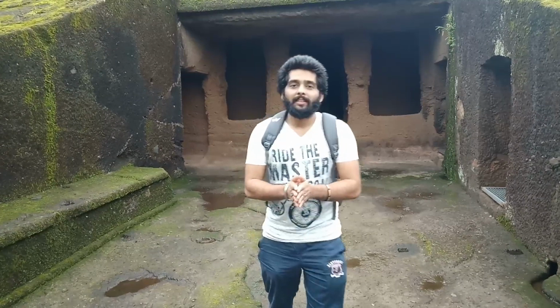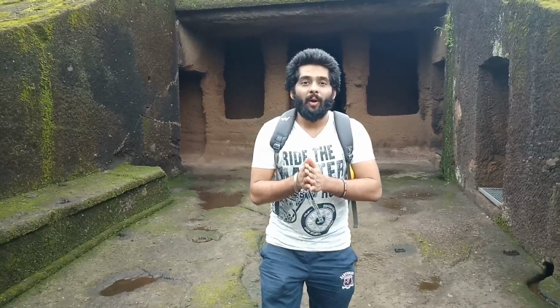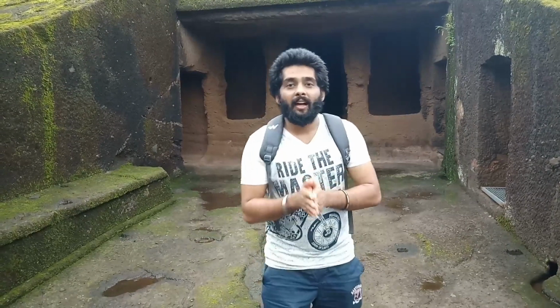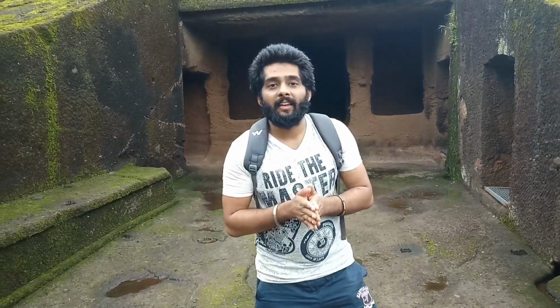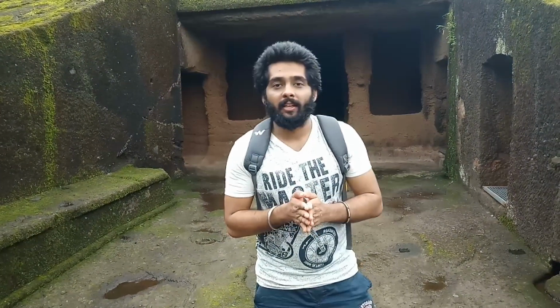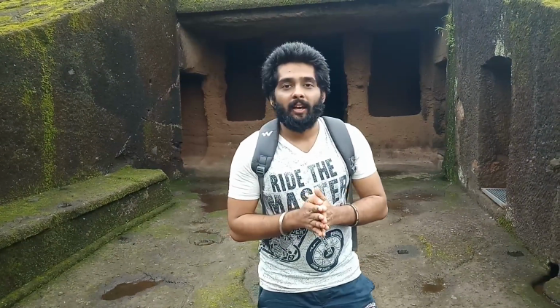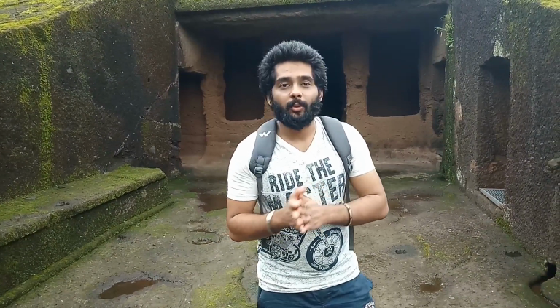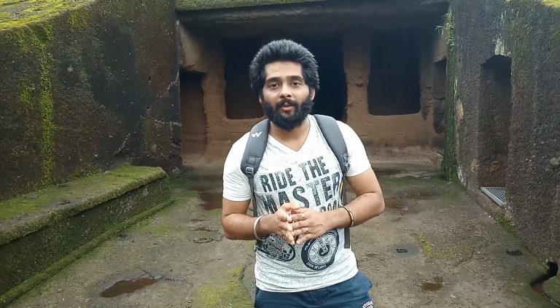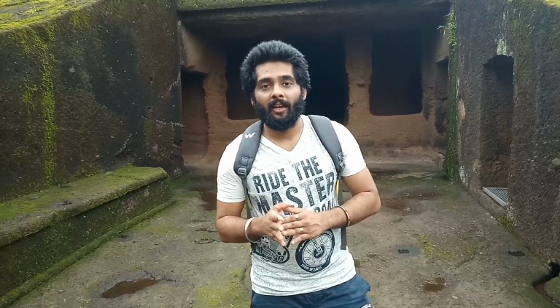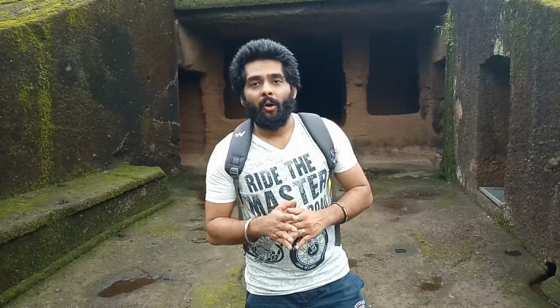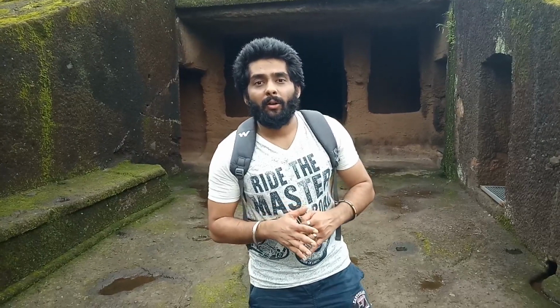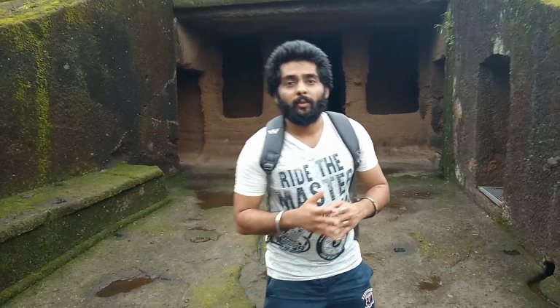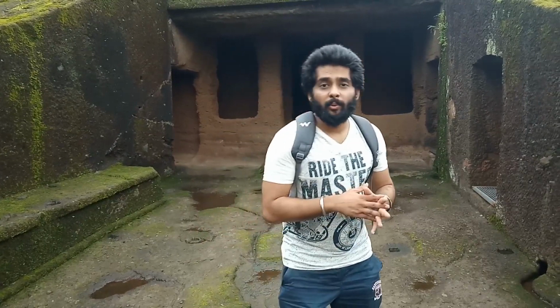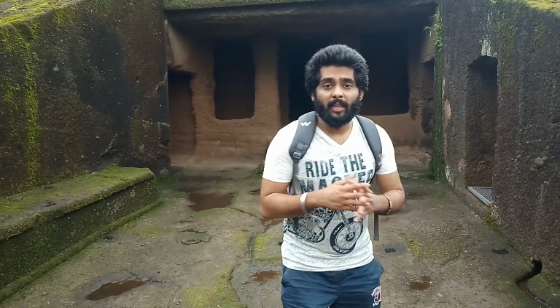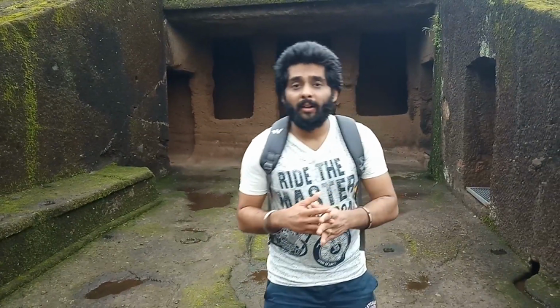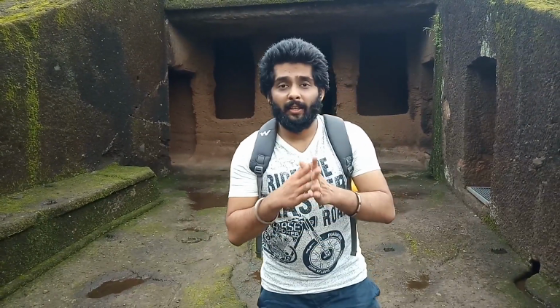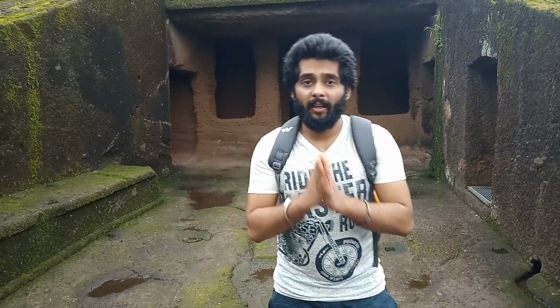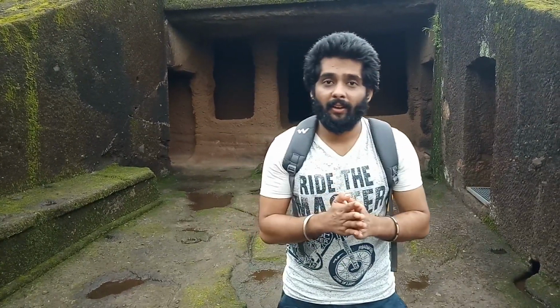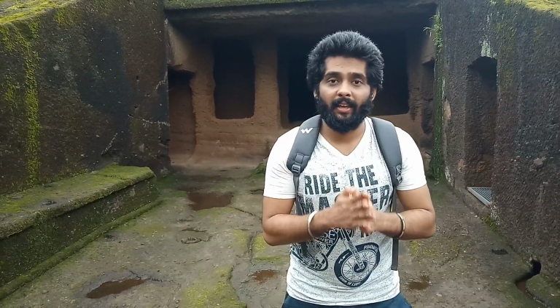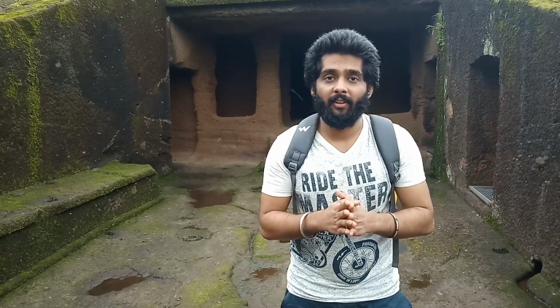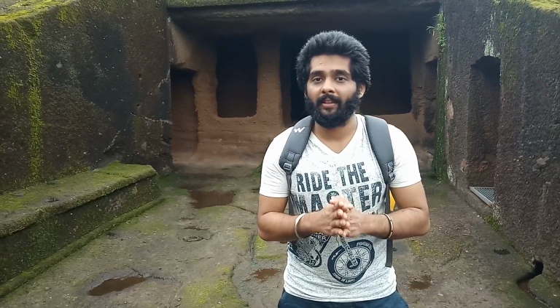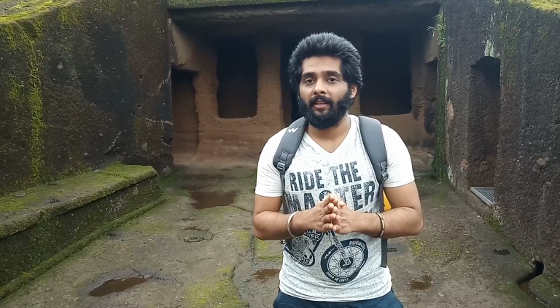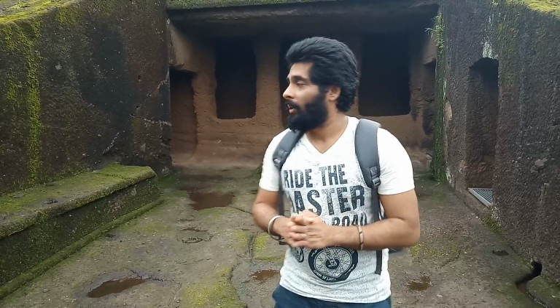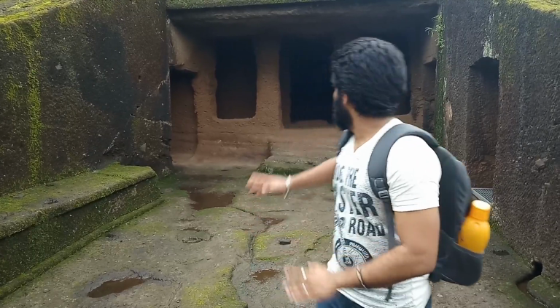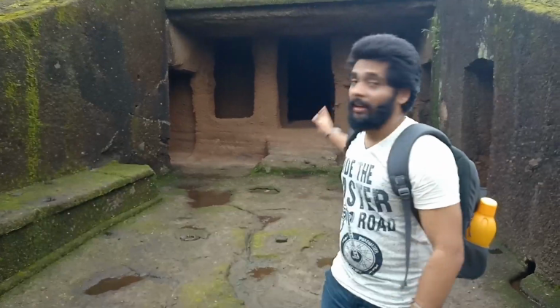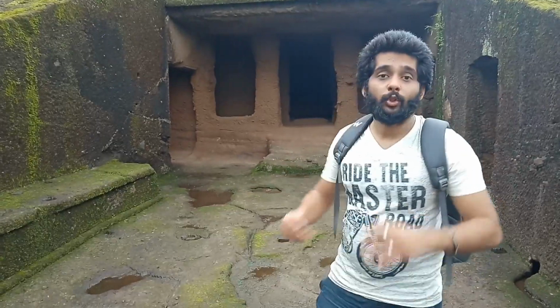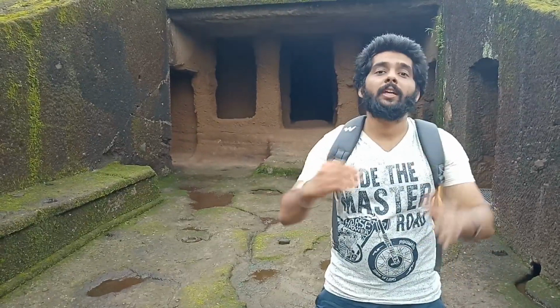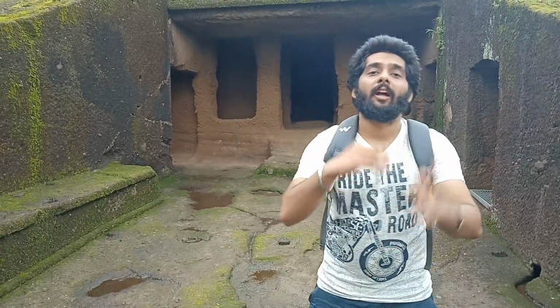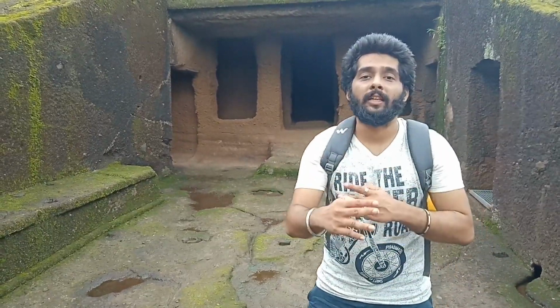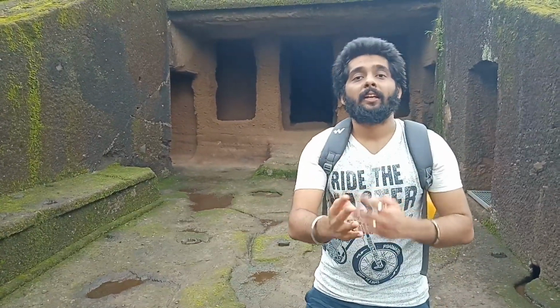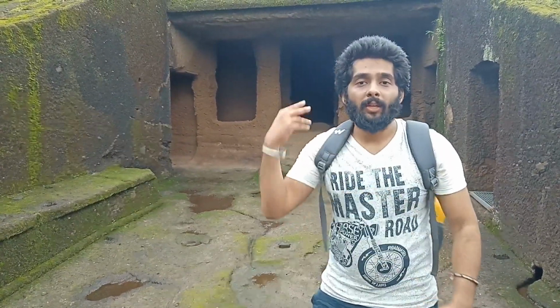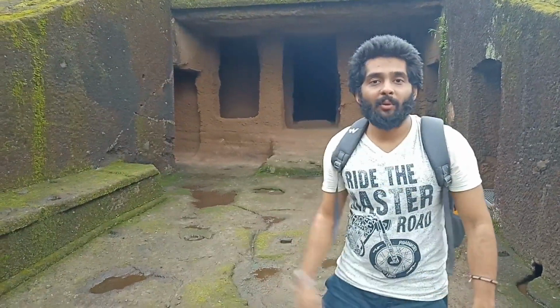This is the Sathvahan Kalin Caves. Gautamiputra Sathvahan built this cave. There are a lot of caves here and there is a stone carving in this cave — let's have a look.